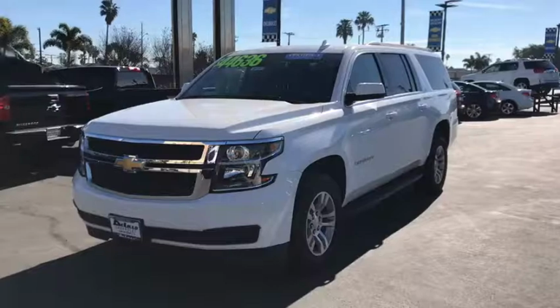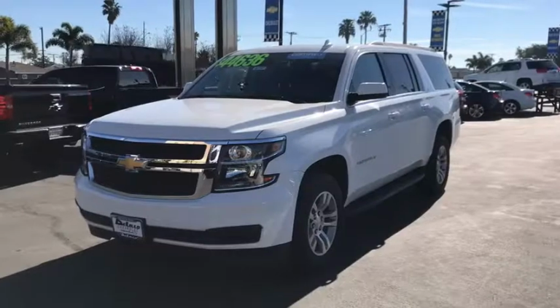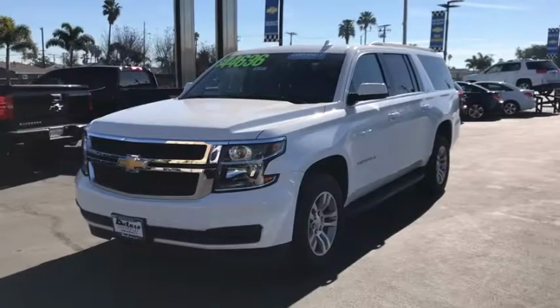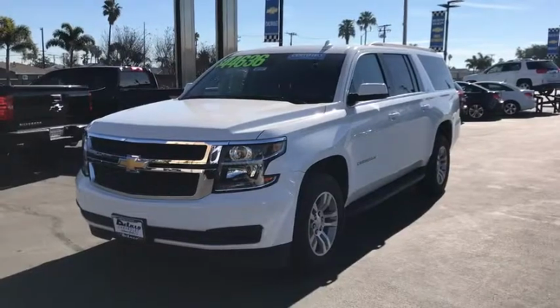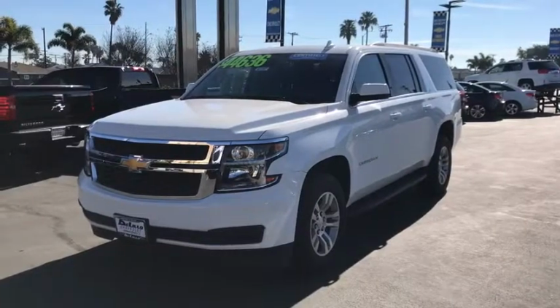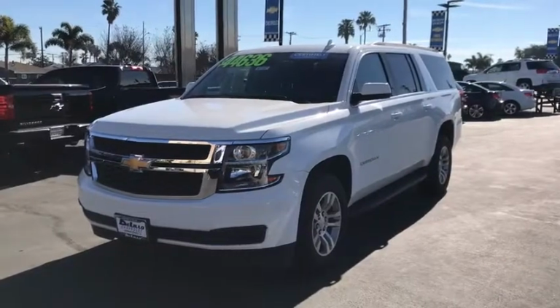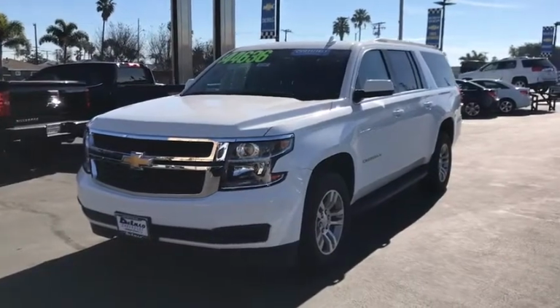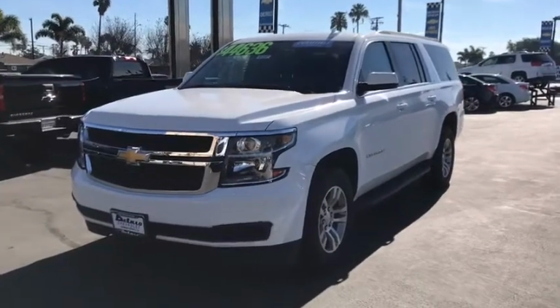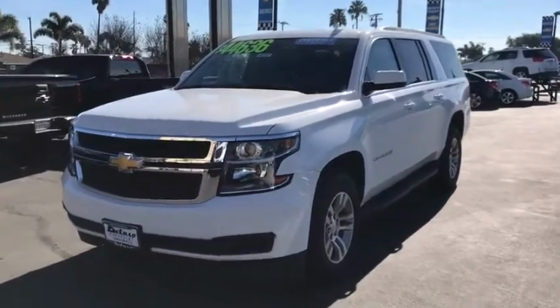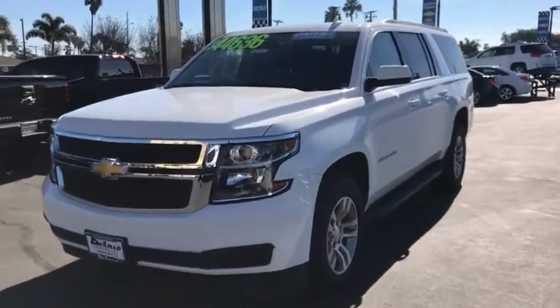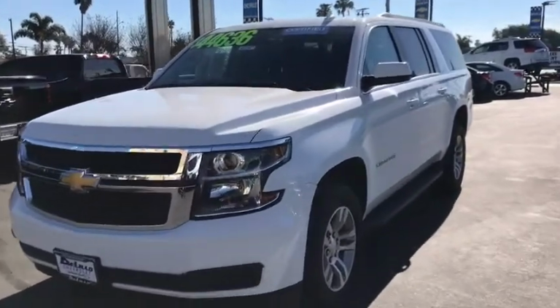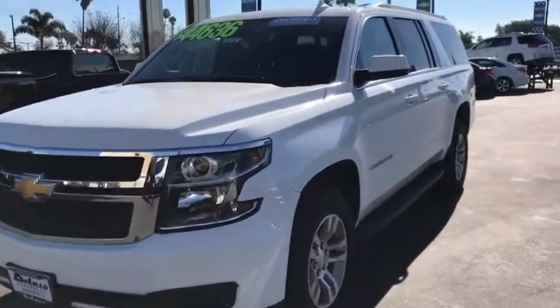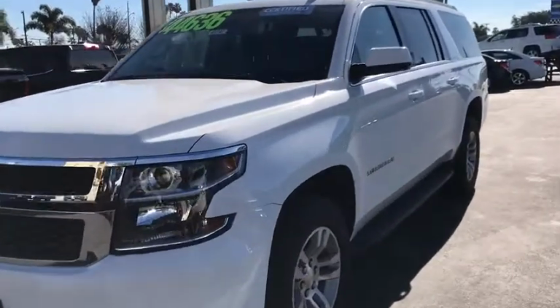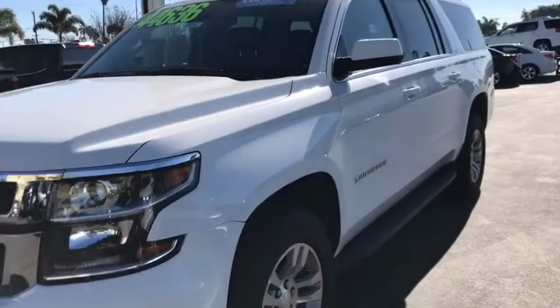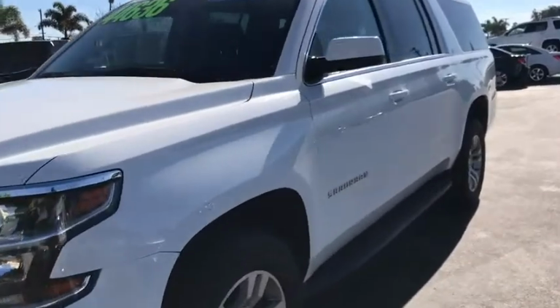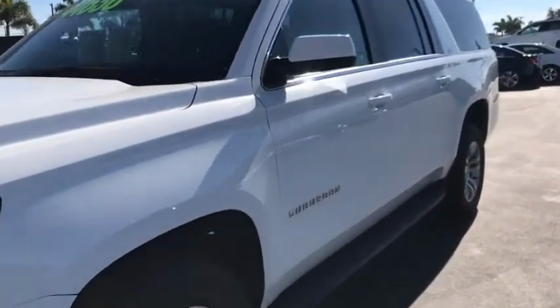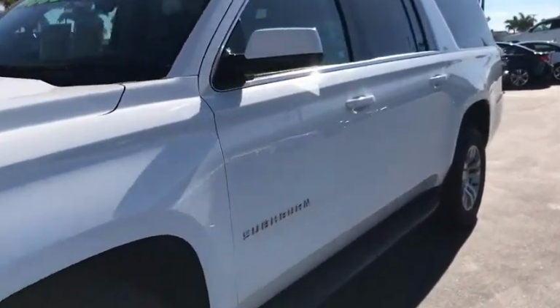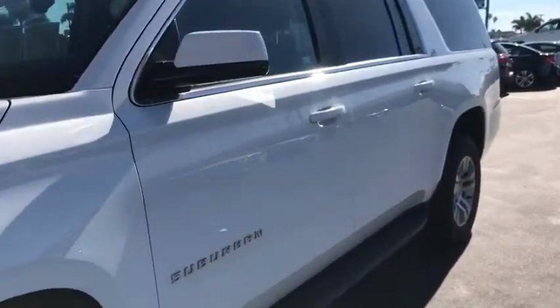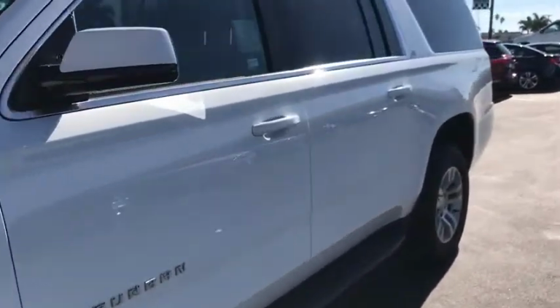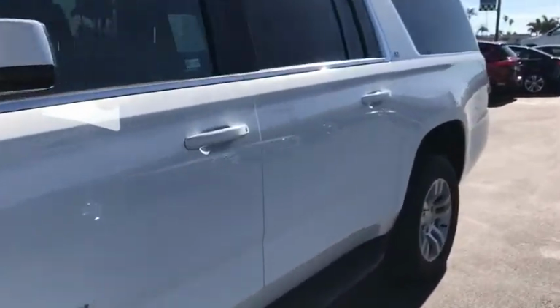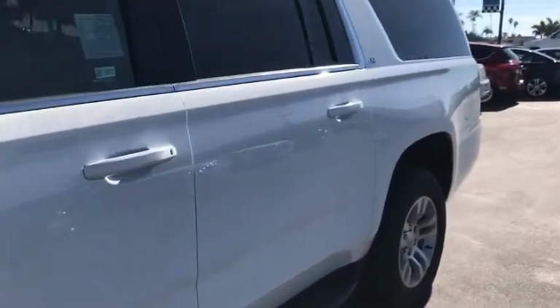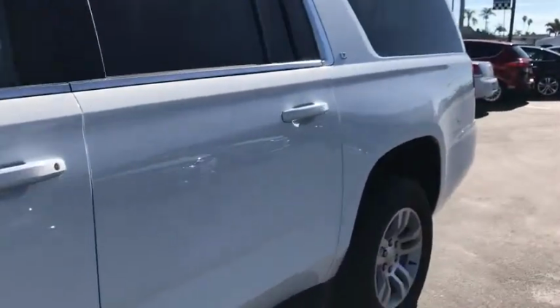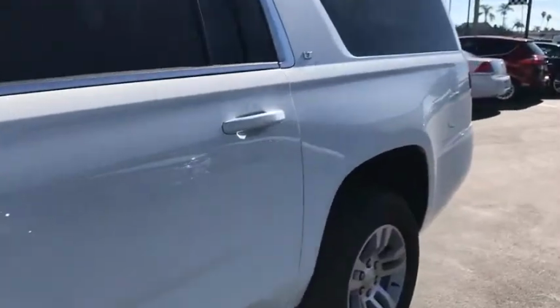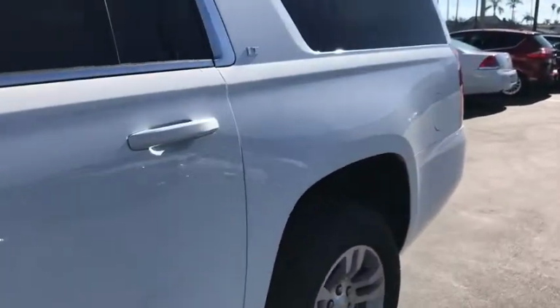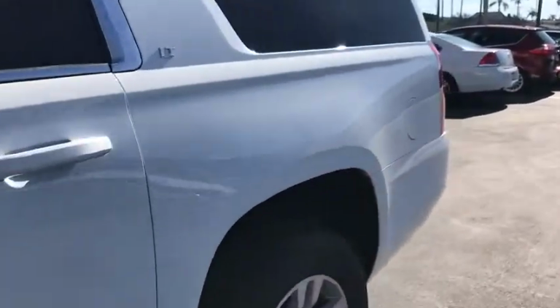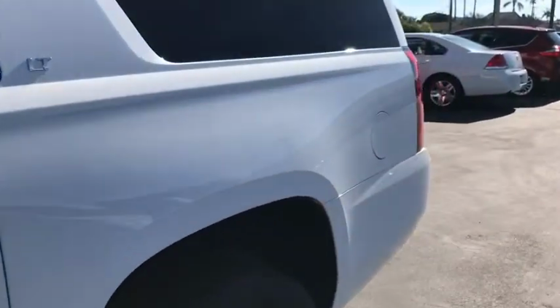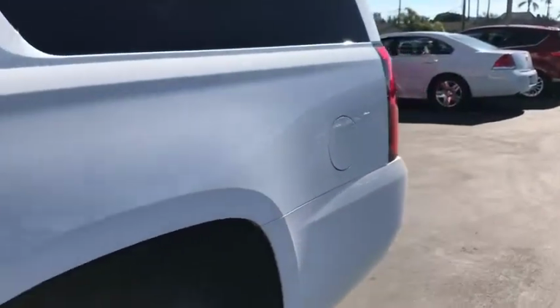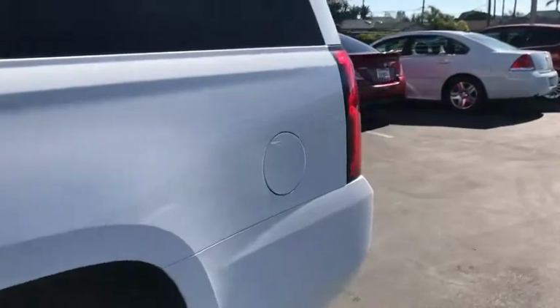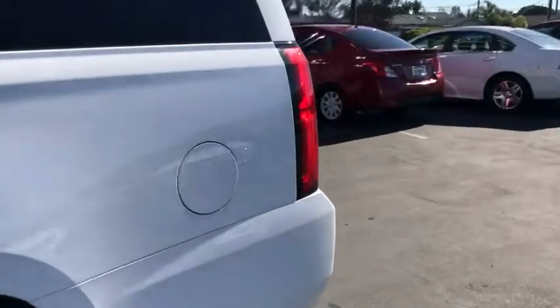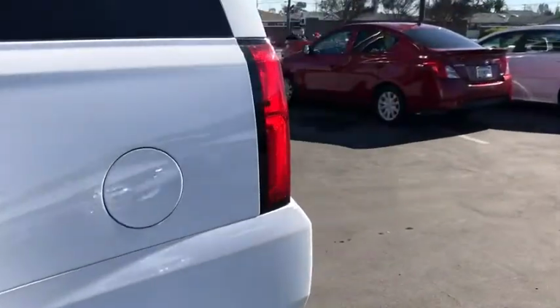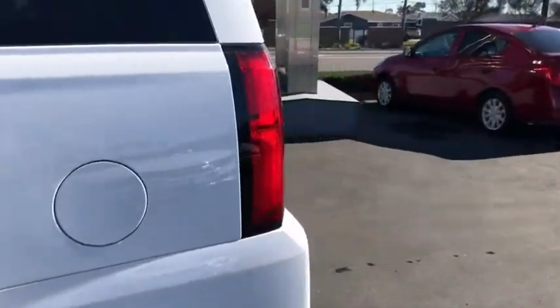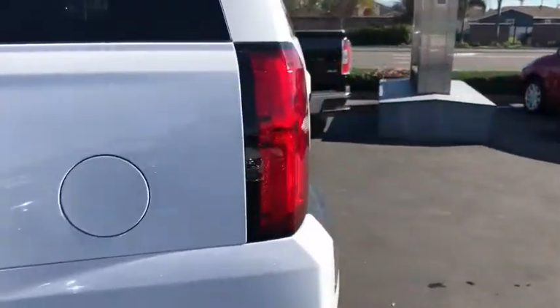2018 Chevrolet Suburban. The Suburban excels at towing heavy trailers, hauling loads of people and gear, and enduring hard use and rugged terrain. This vehicle has less than 40,000 miles.